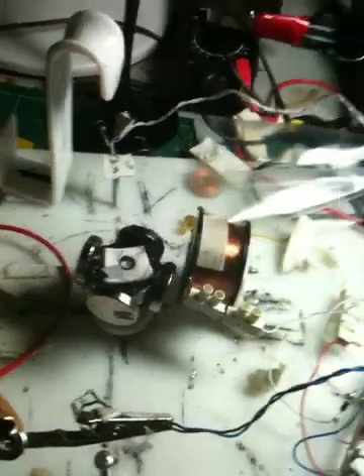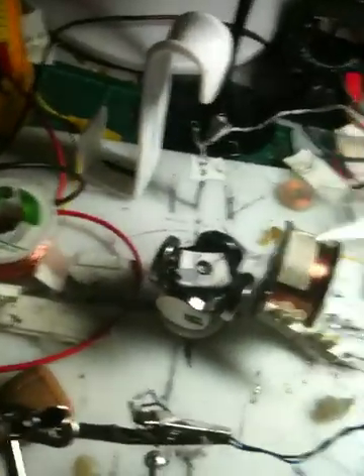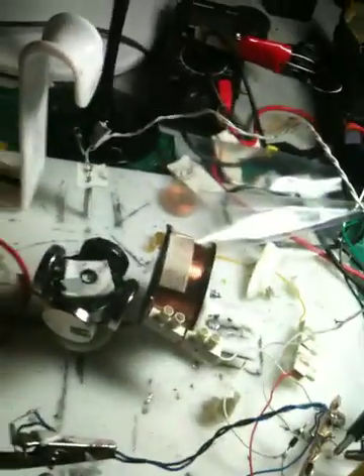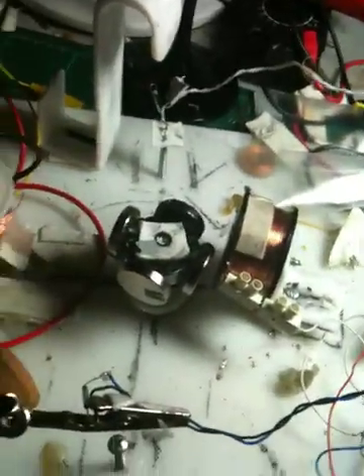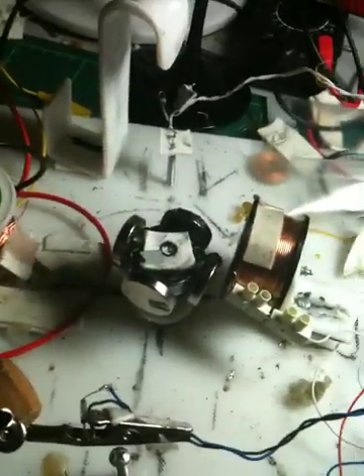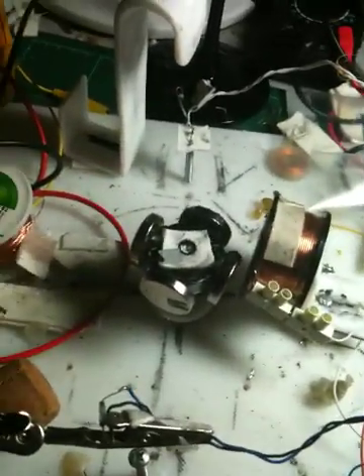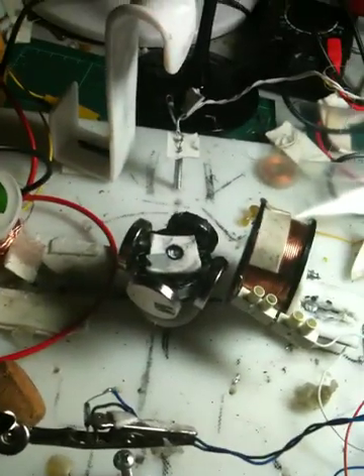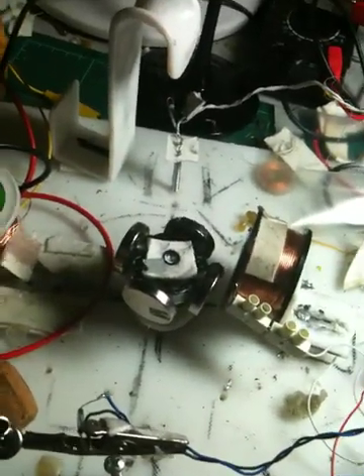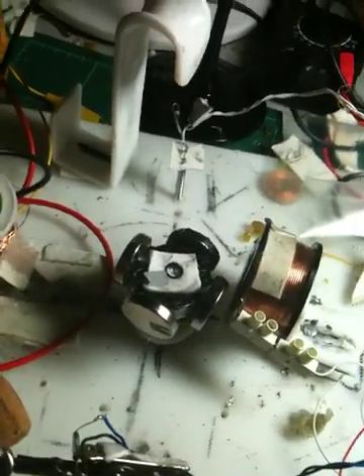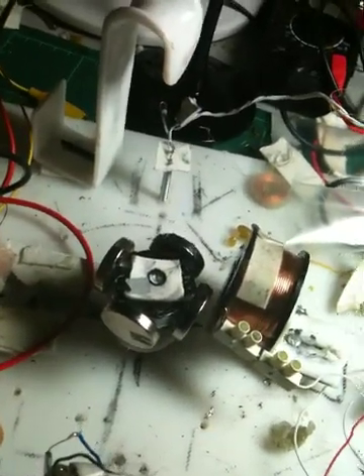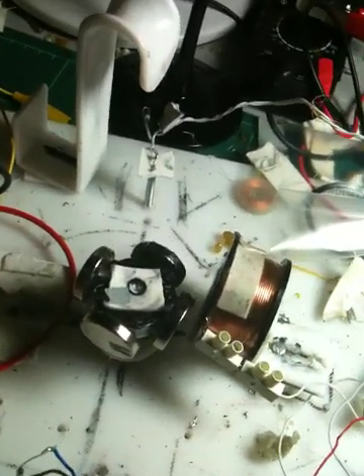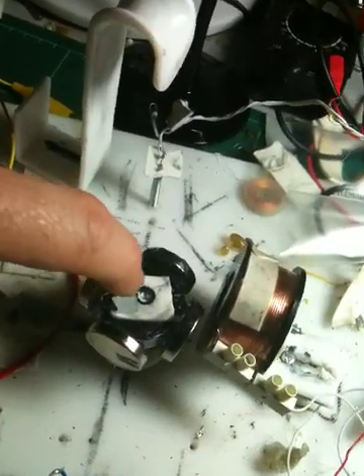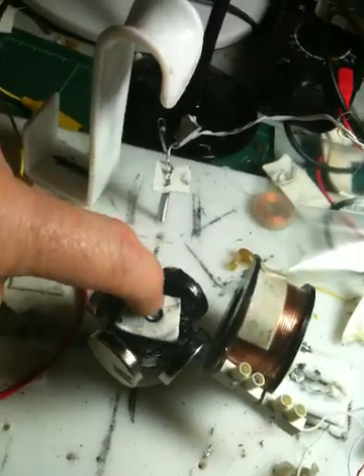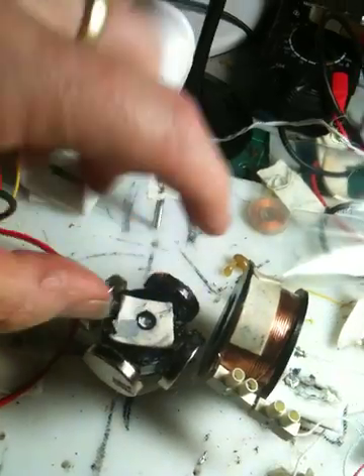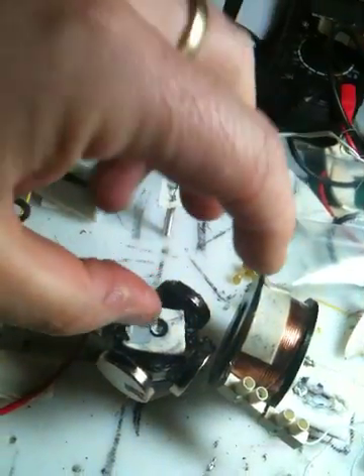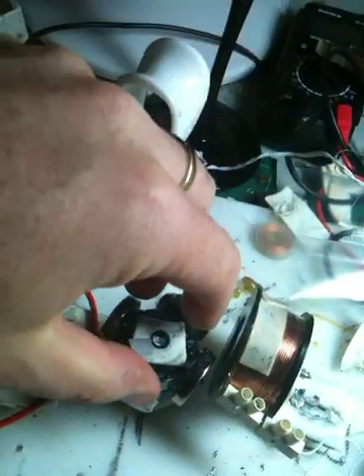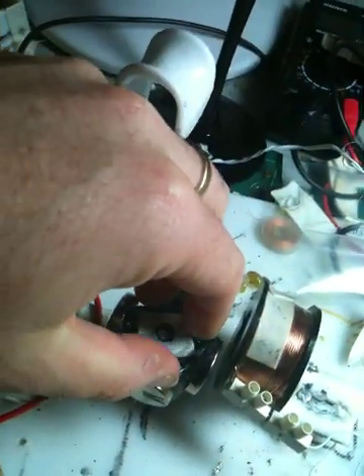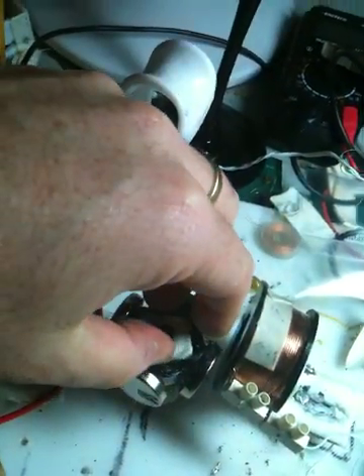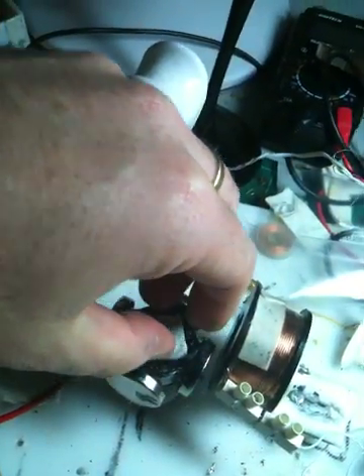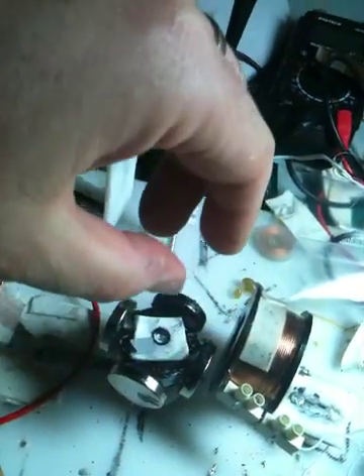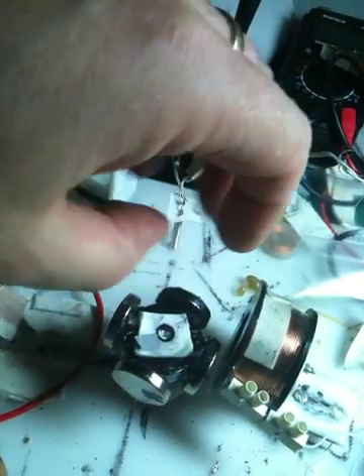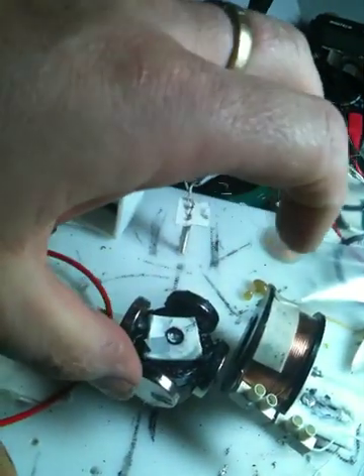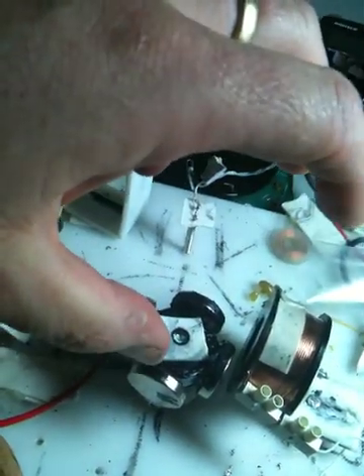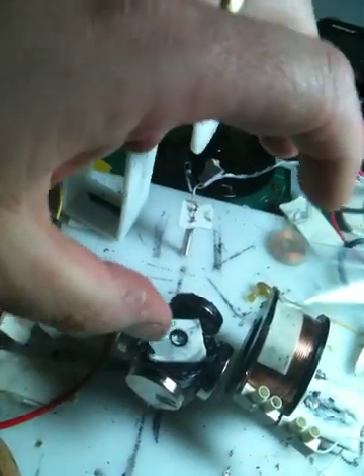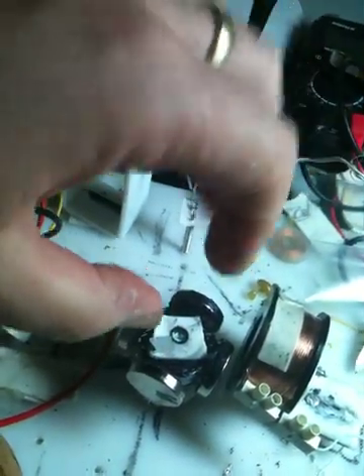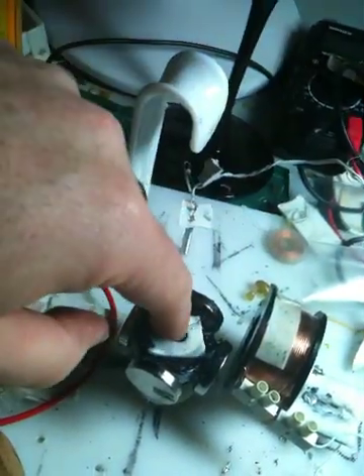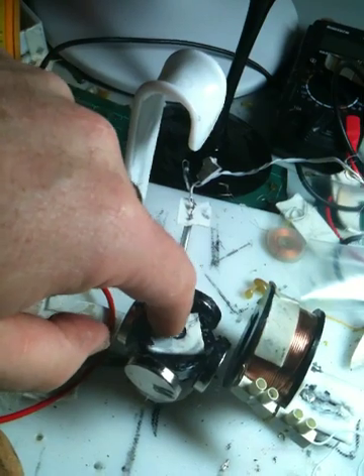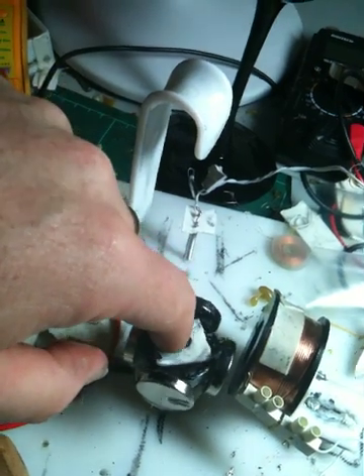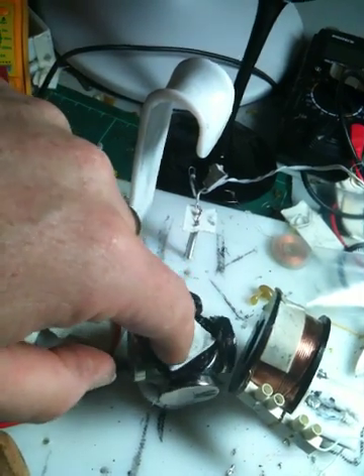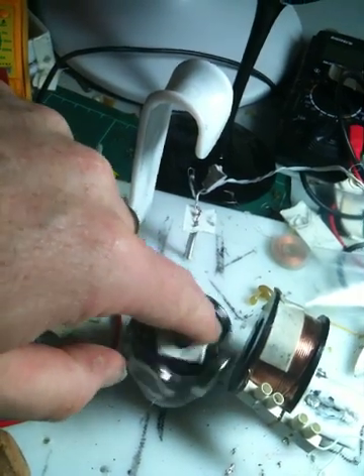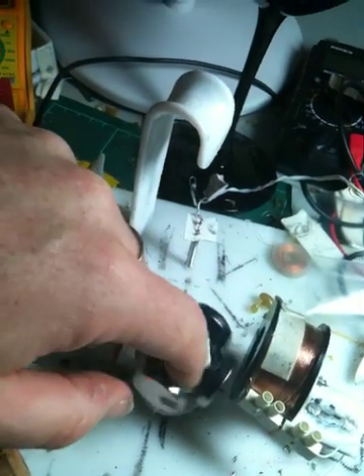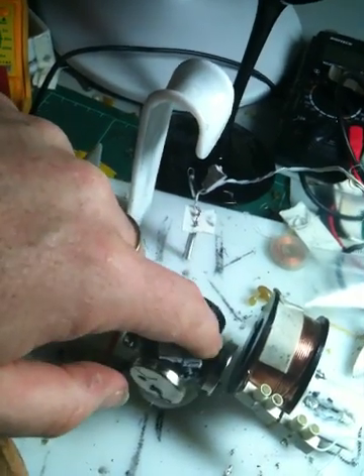Just waiting on my dynamo hub, which I'm going to place on top of the rotor here. I'll probably need a spindle to get the dynamo far enough away from the magnets on the rotor.